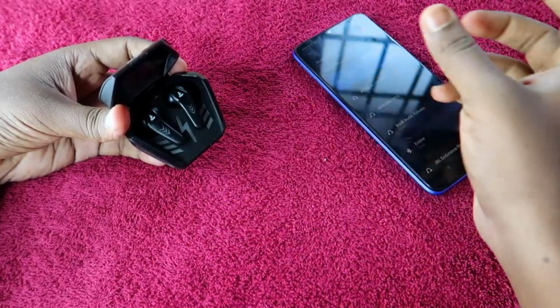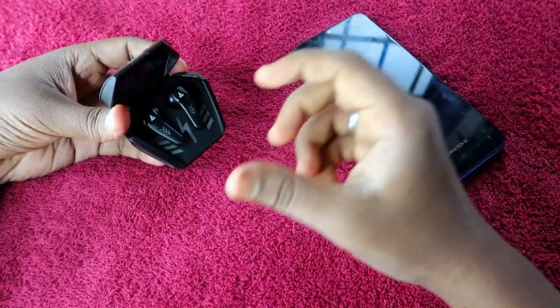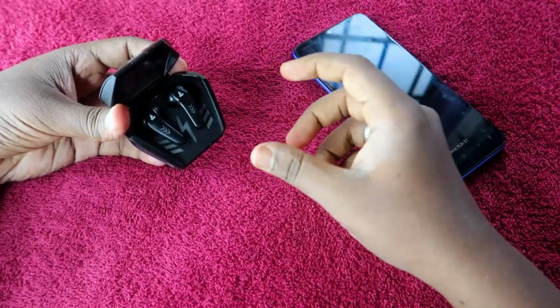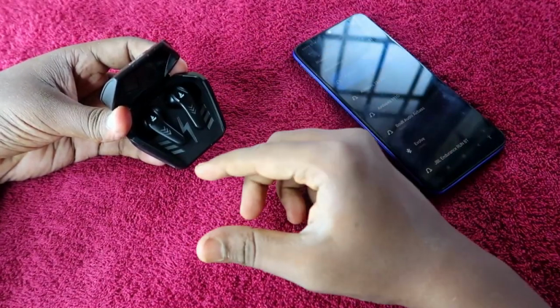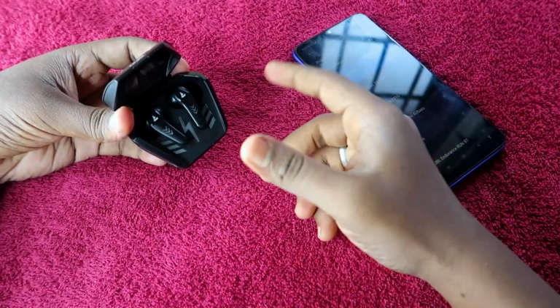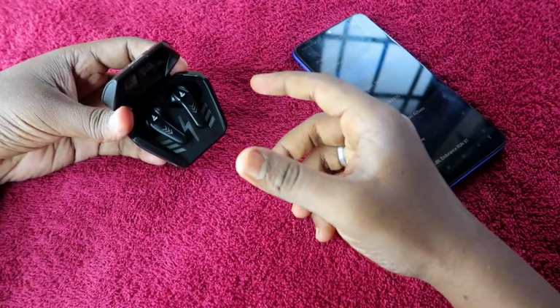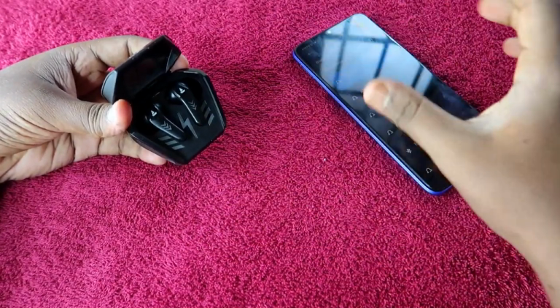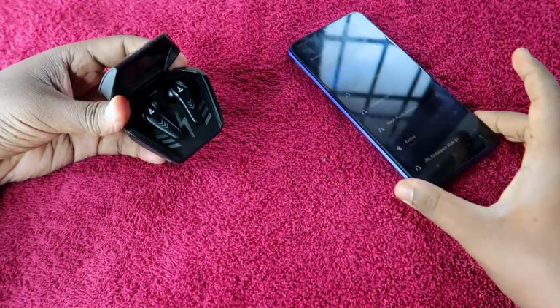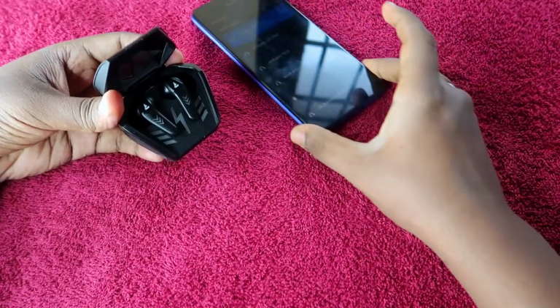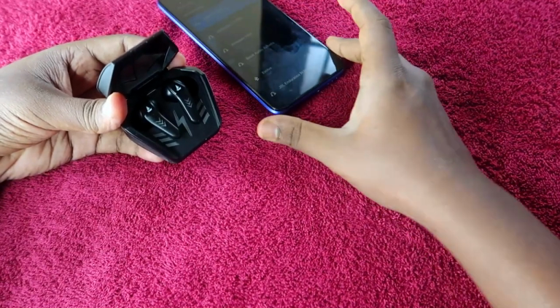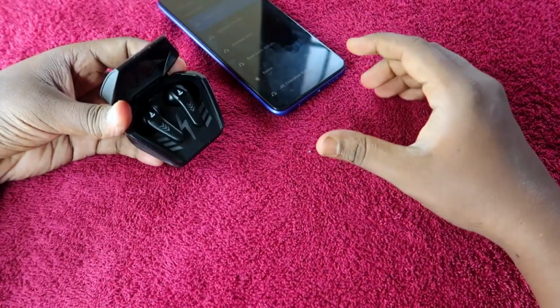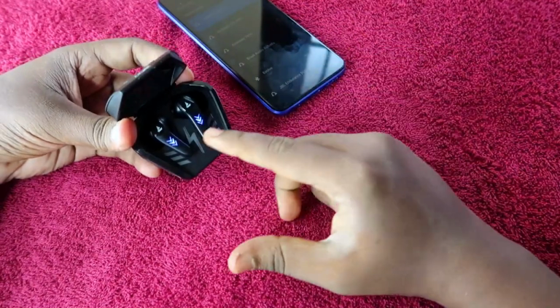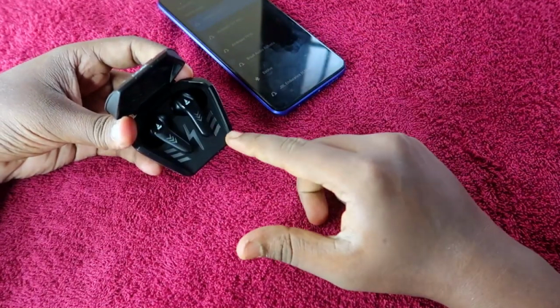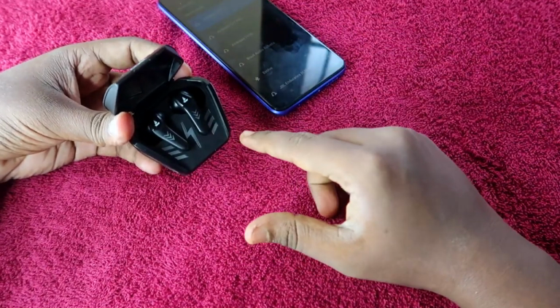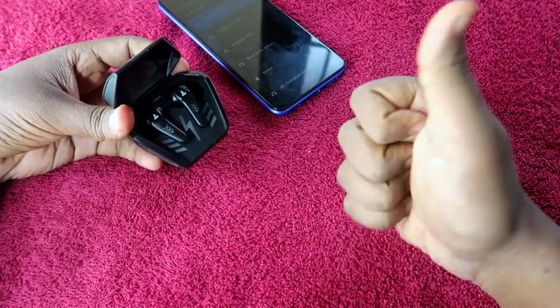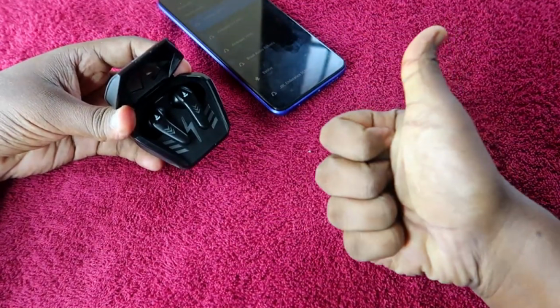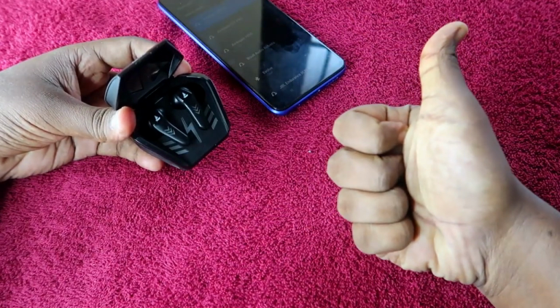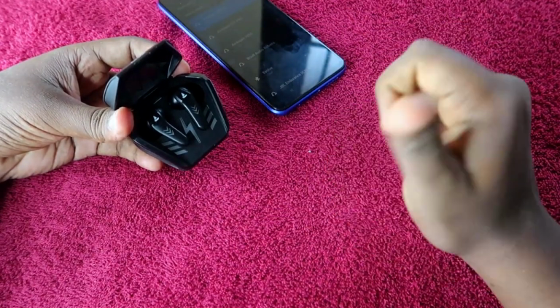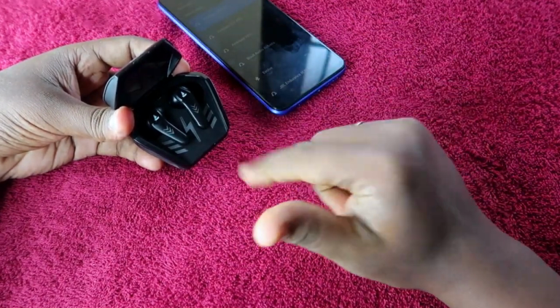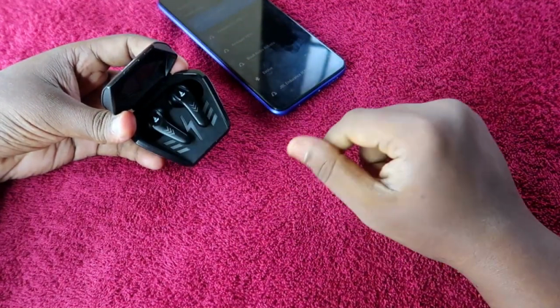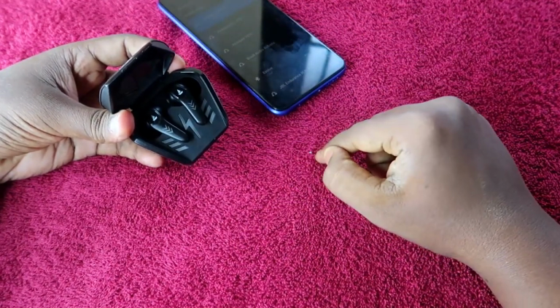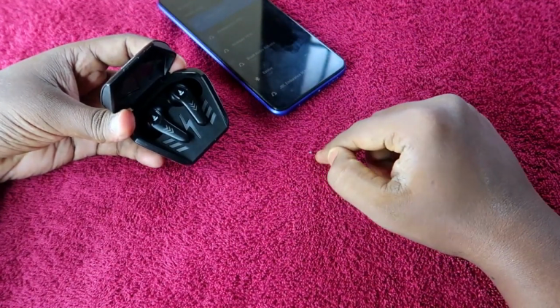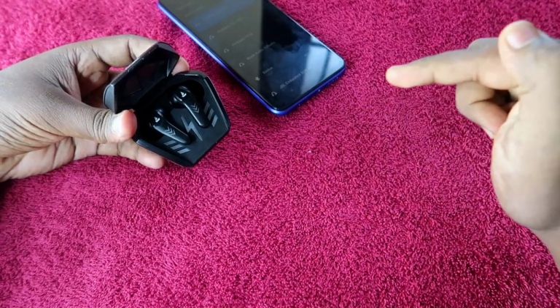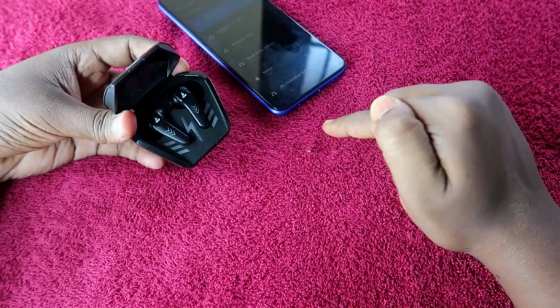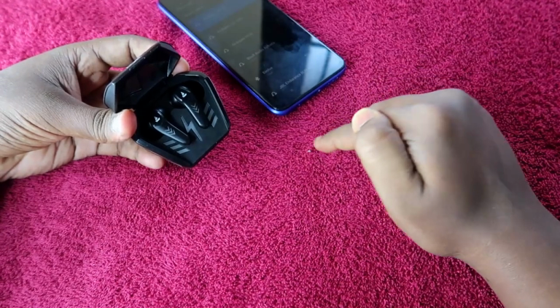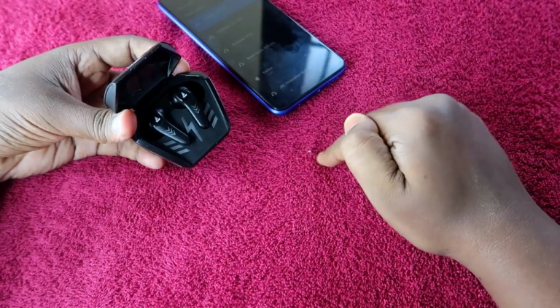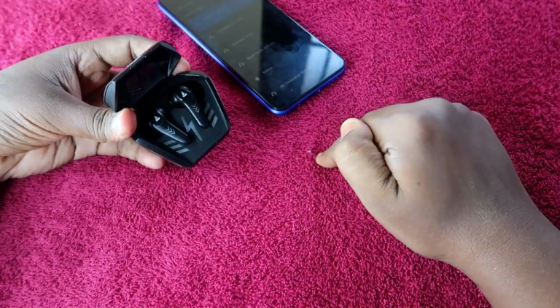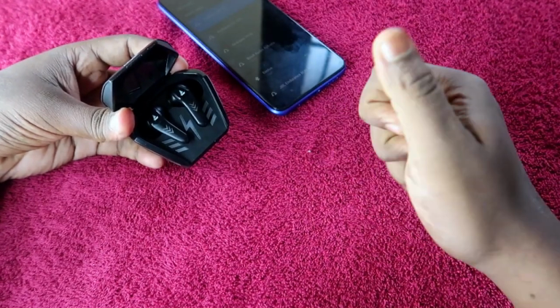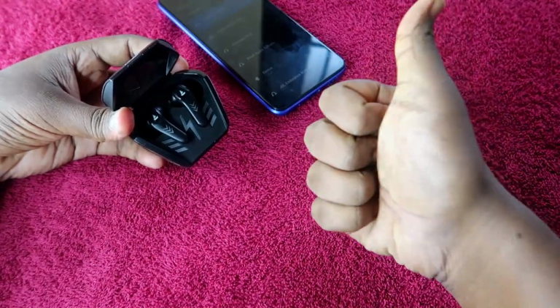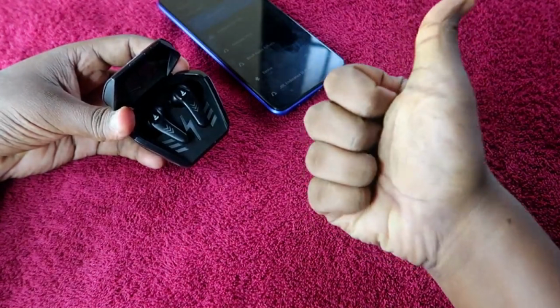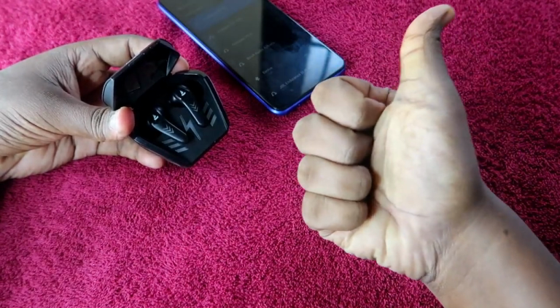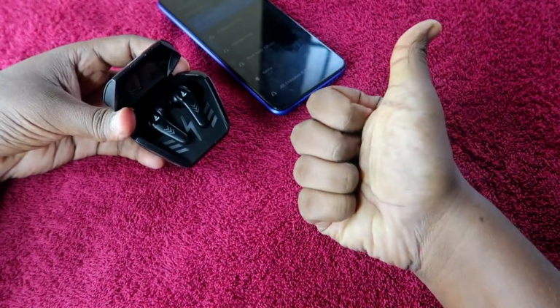That's it for this video, guys. If you liked this video, hit the like button. If you are new to this channel, please subscribe, and thanks for watching.